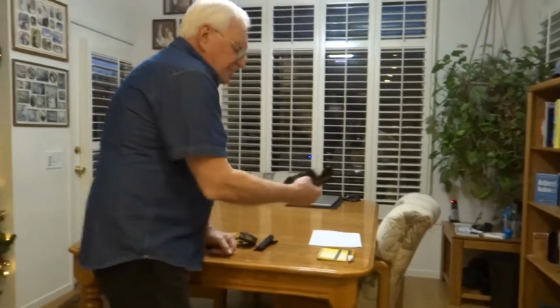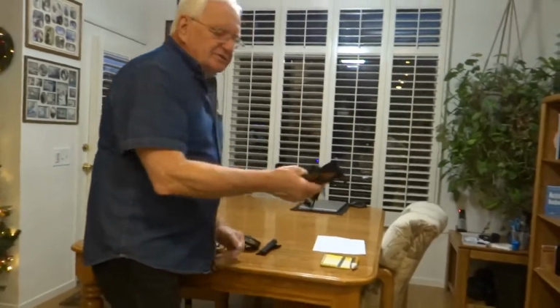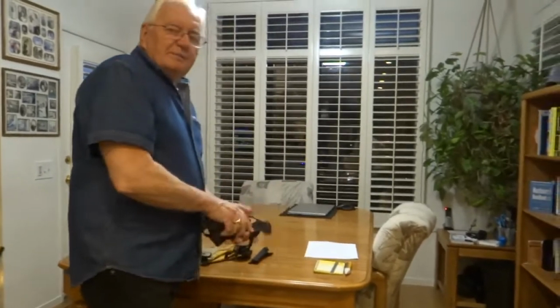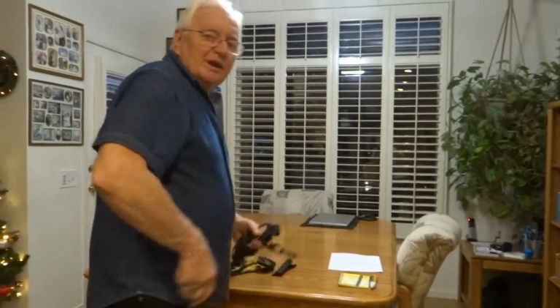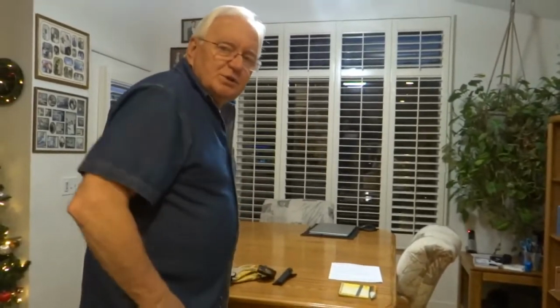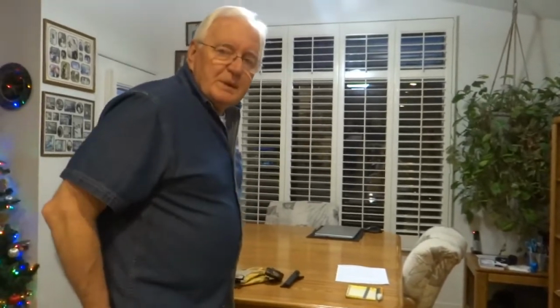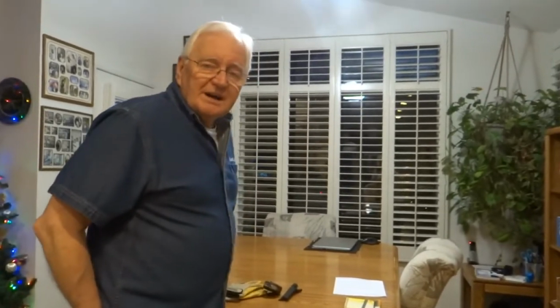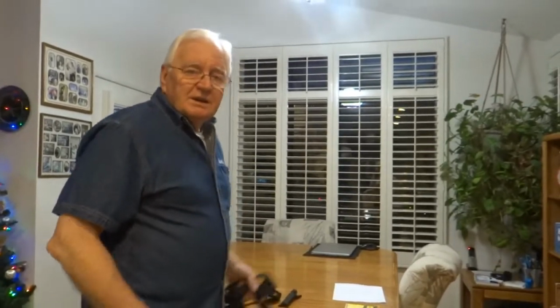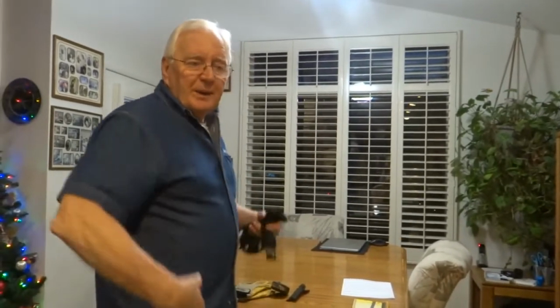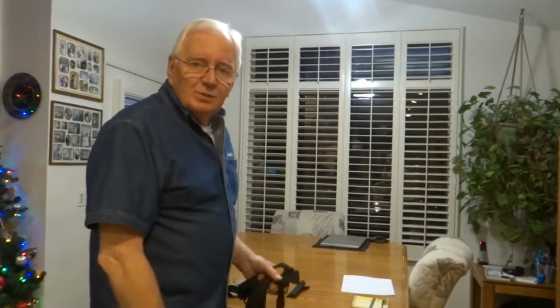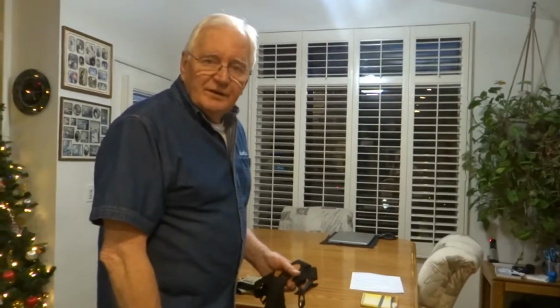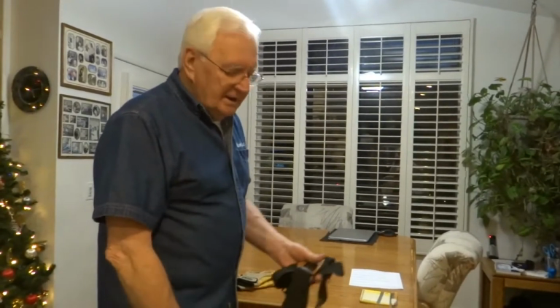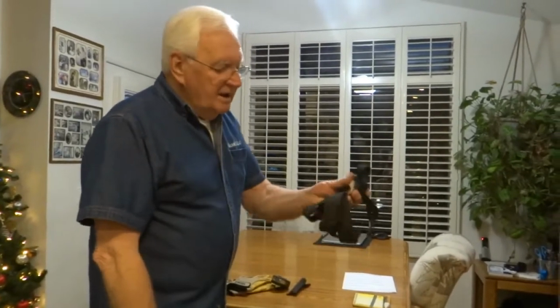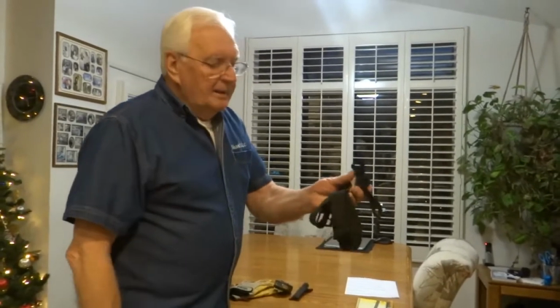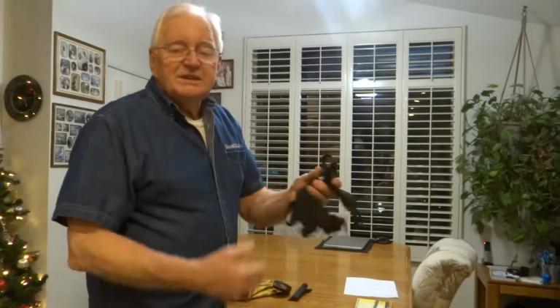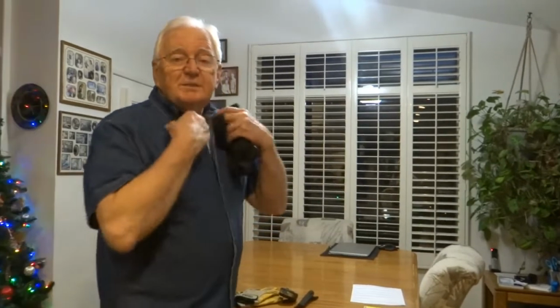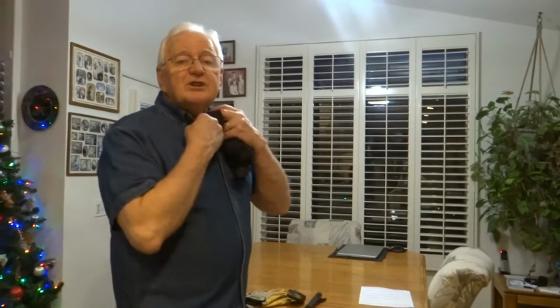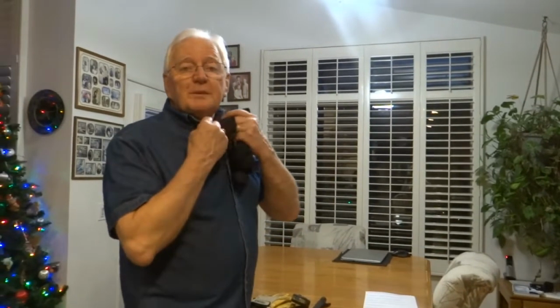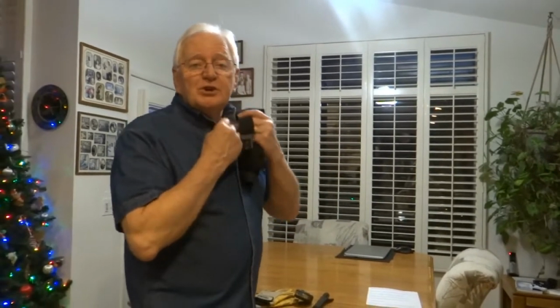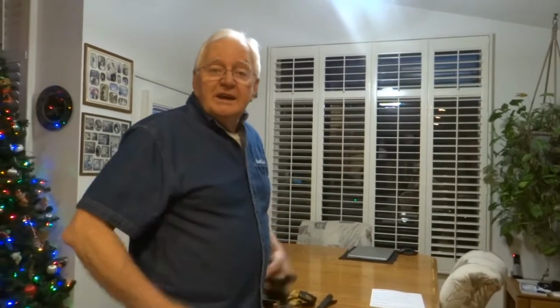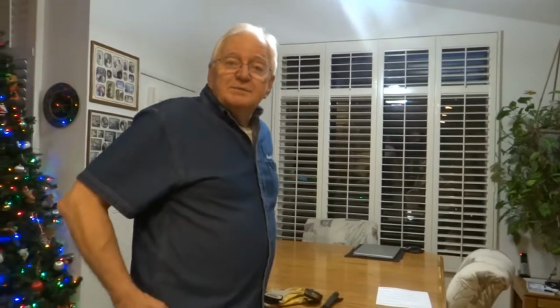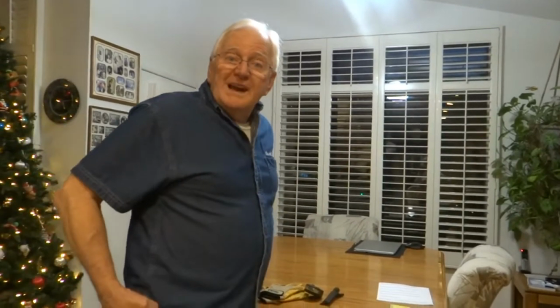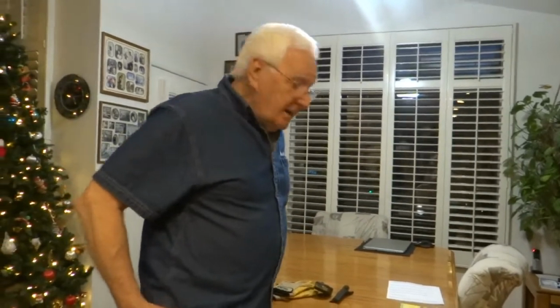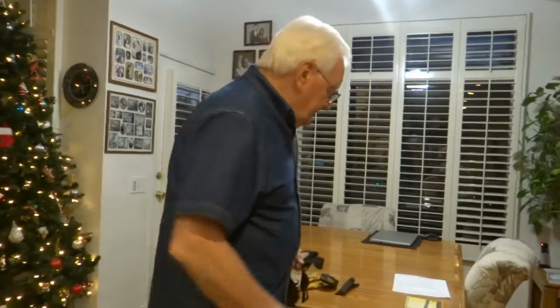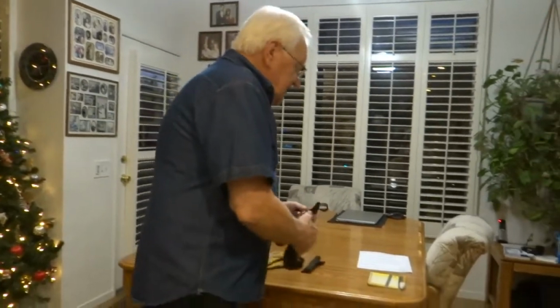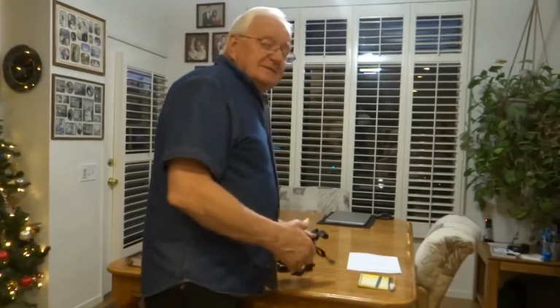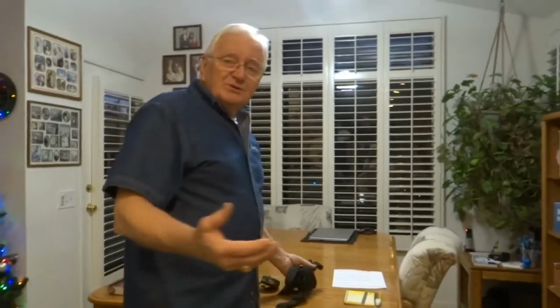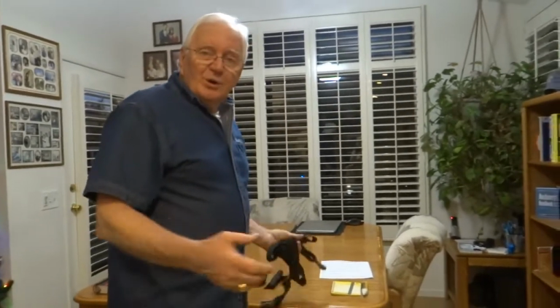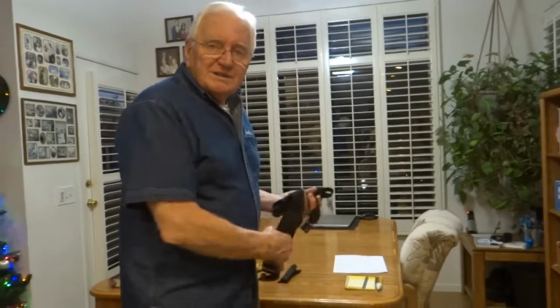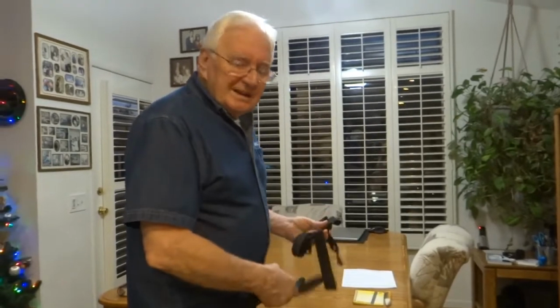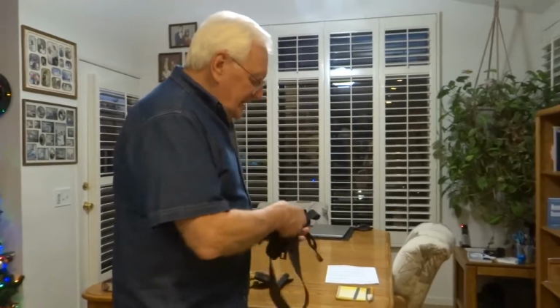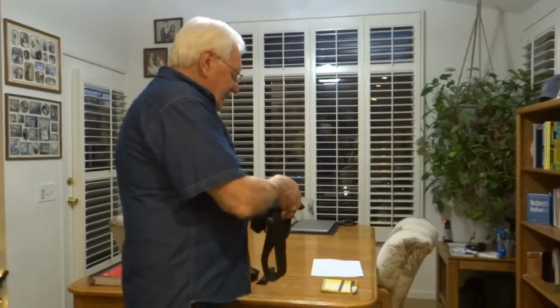Suspenders. I put a lot of tools in my pockets and my pants want to fall down. I put these suspenders under my shirt — keeps my pants up. Mostly old guys would be needing that.